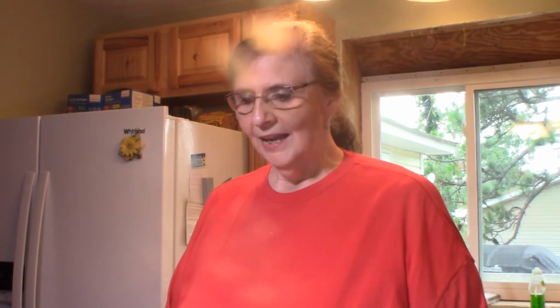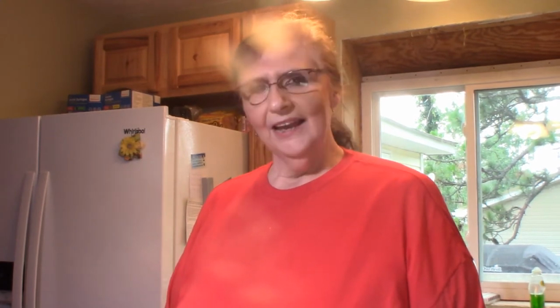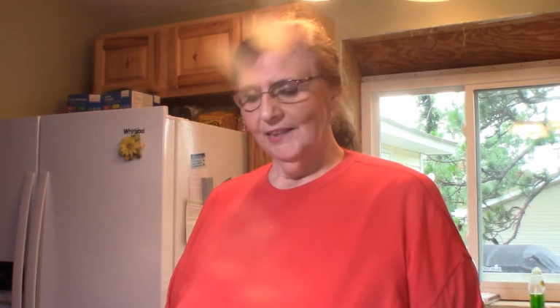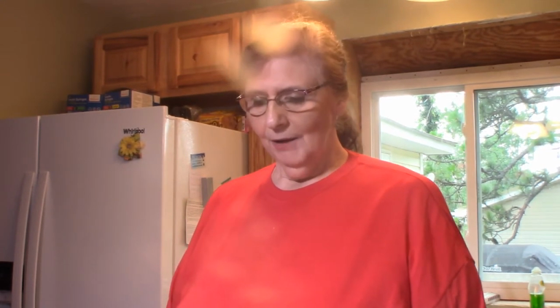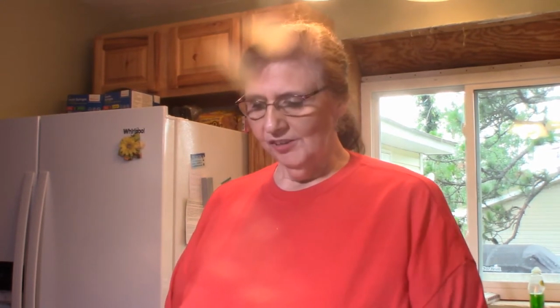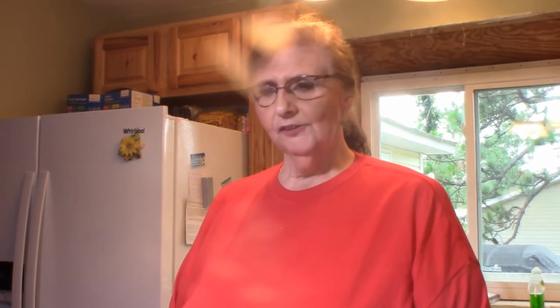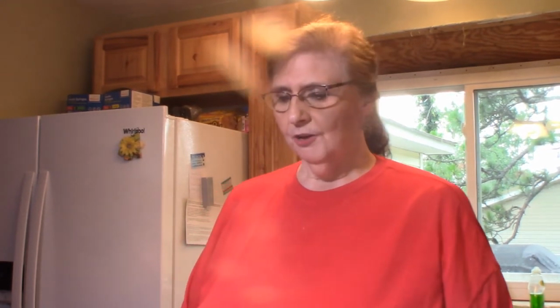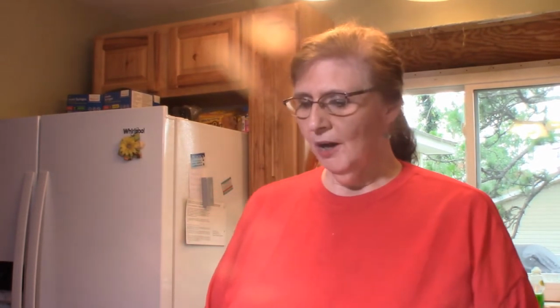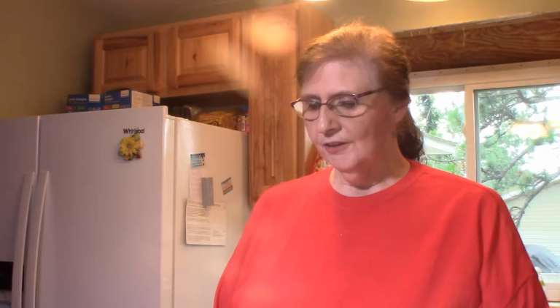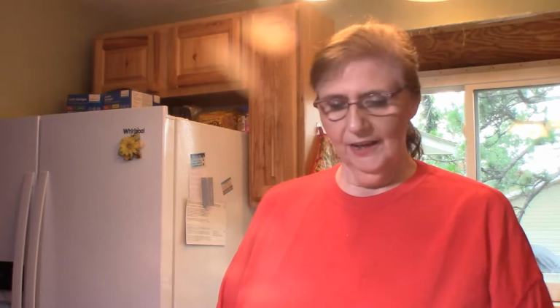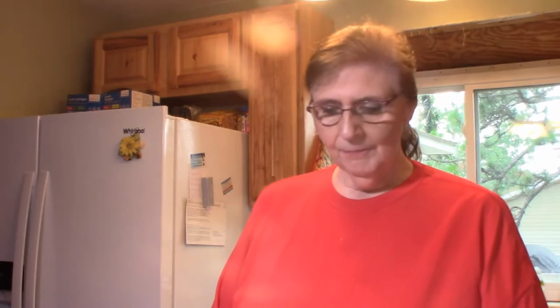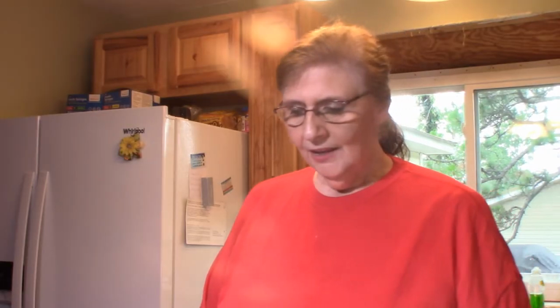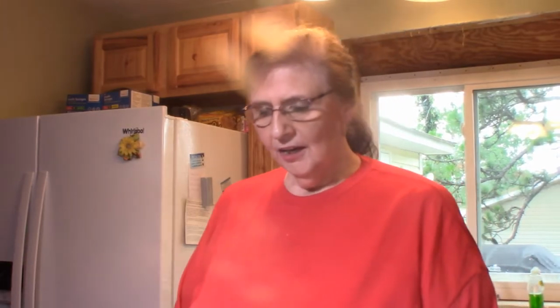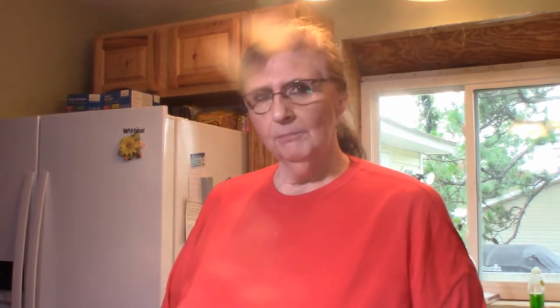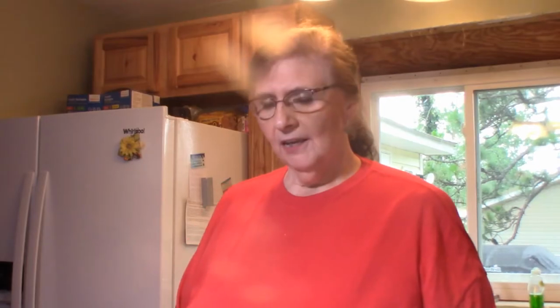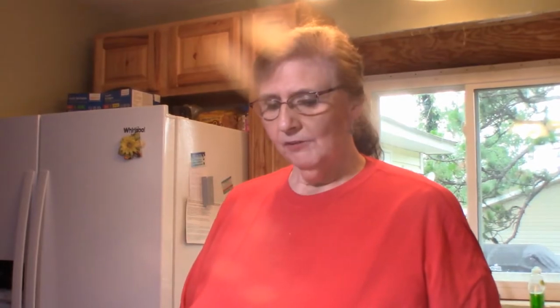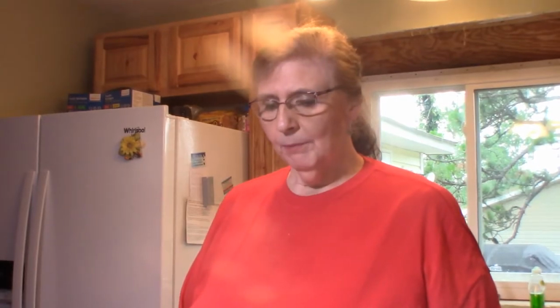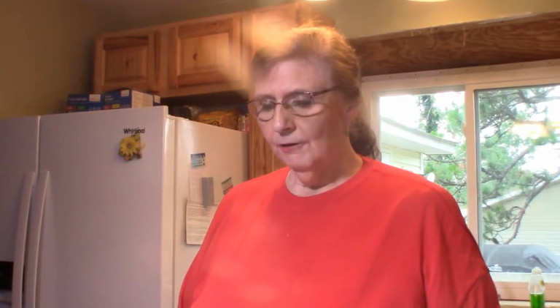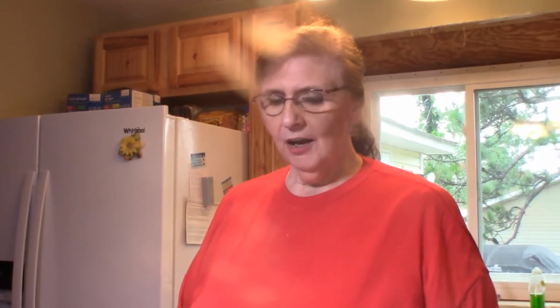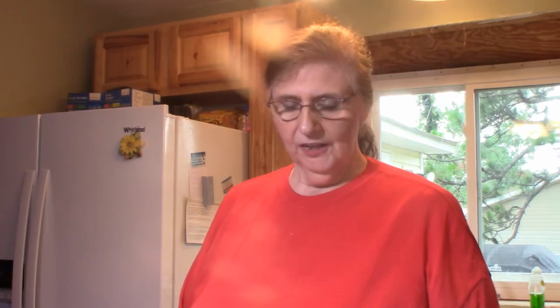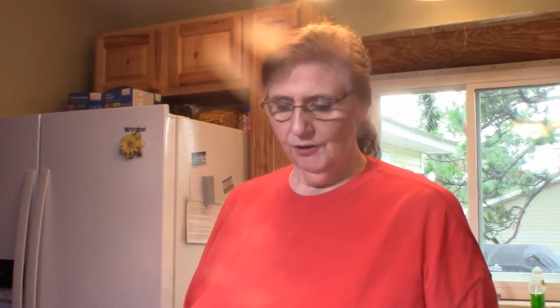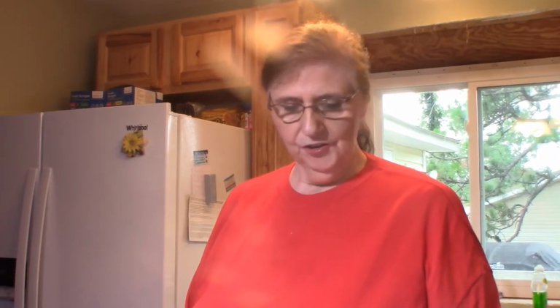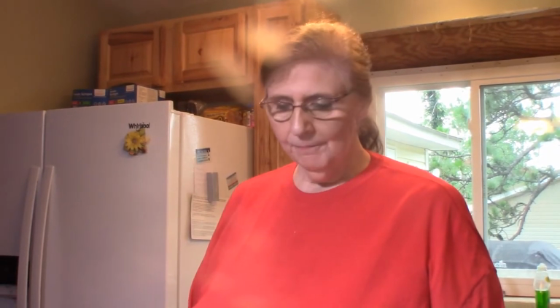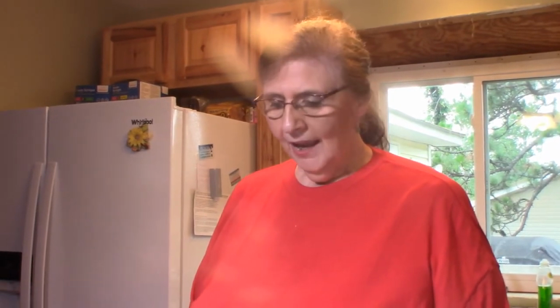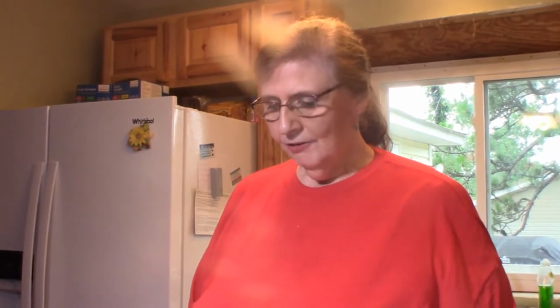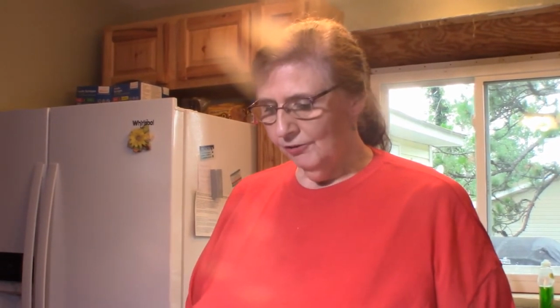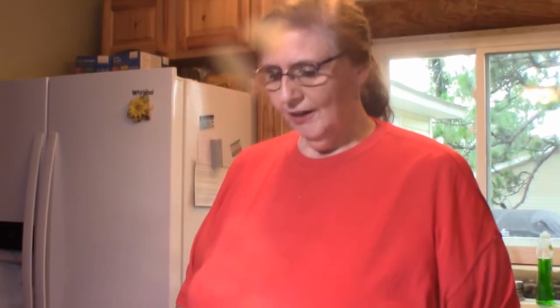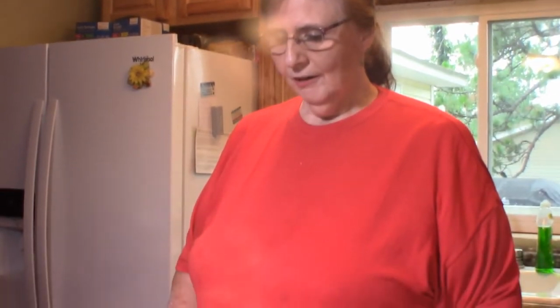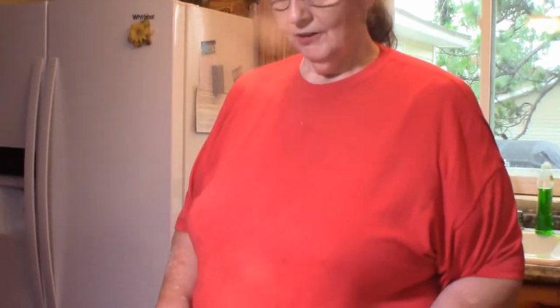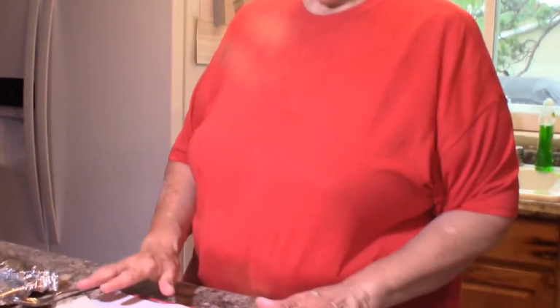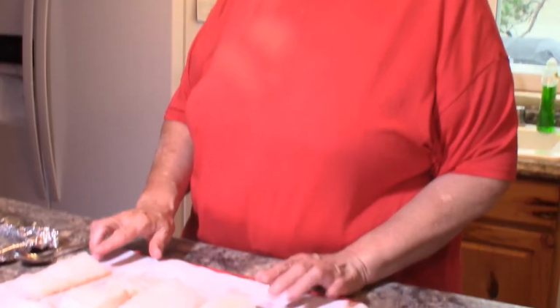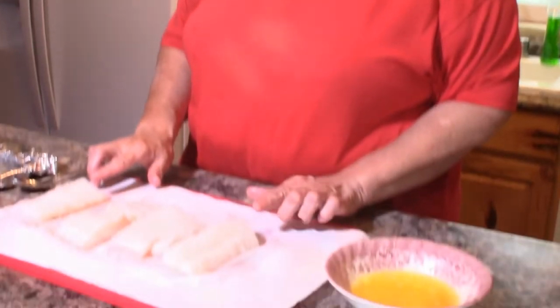Hi, I'm Elaine and my website is countryhomeandheart.net. Tonight I'm going to be baking some butter baked cod fillets for our dinner tonight and we're going to get started with this.